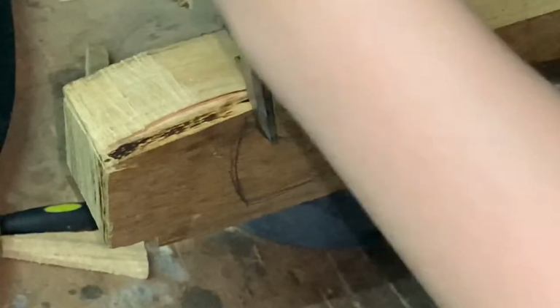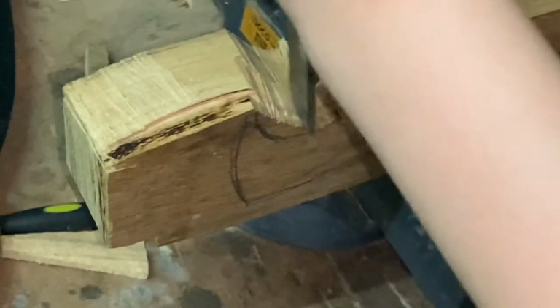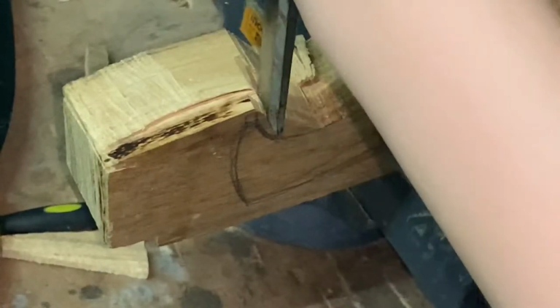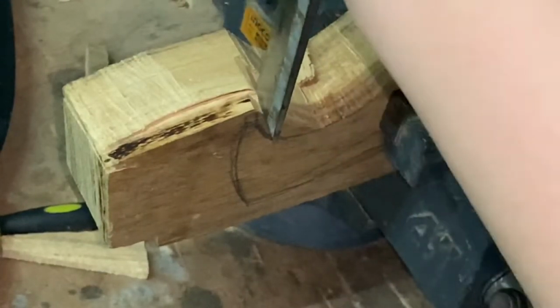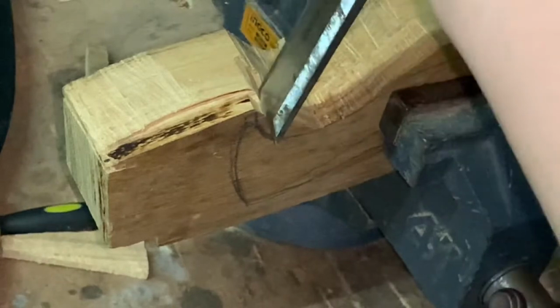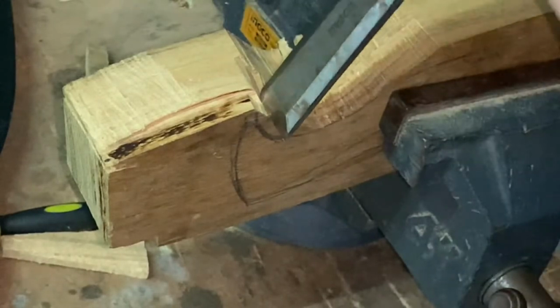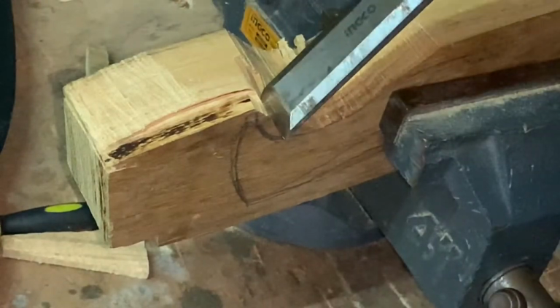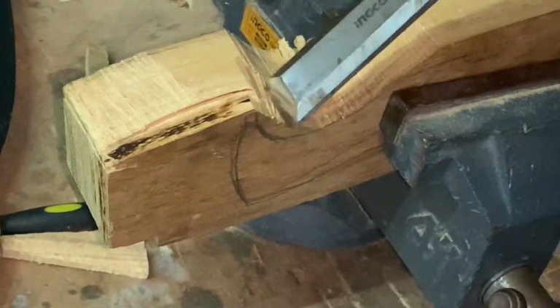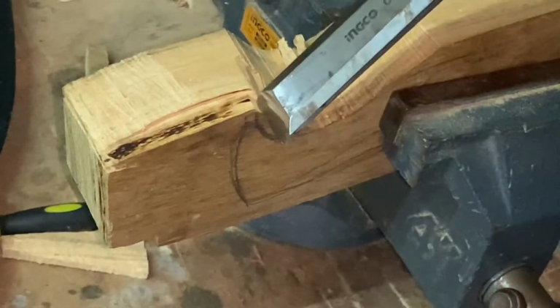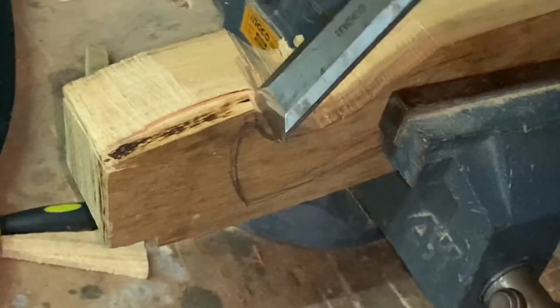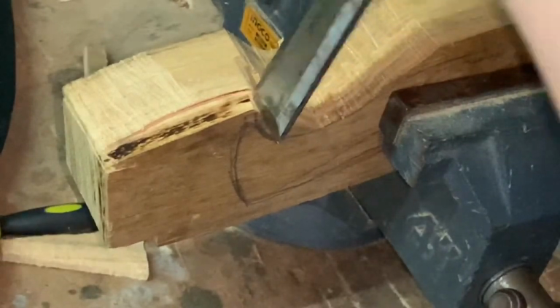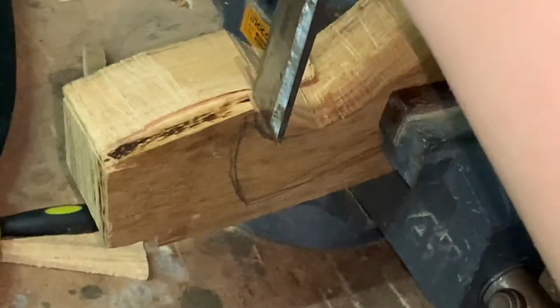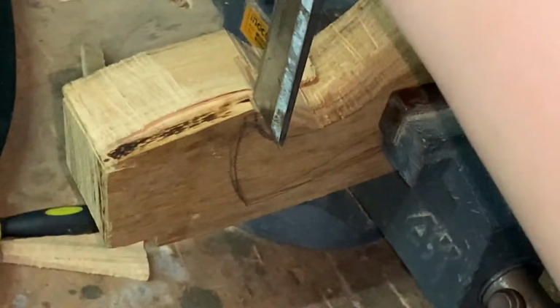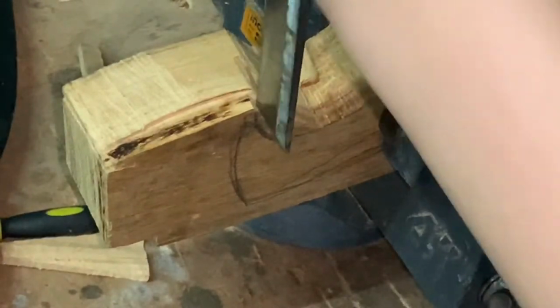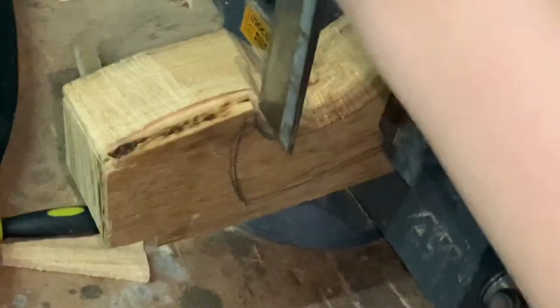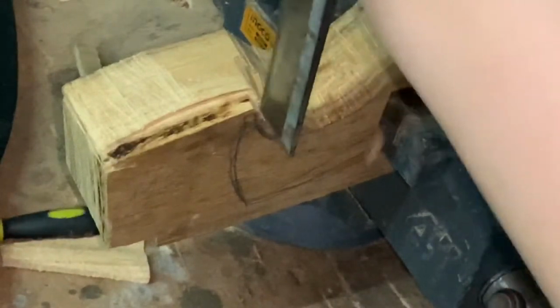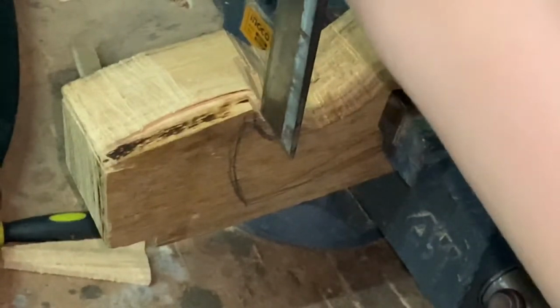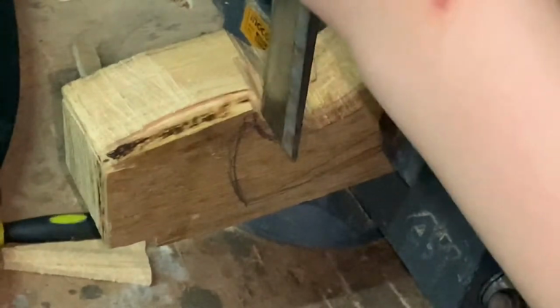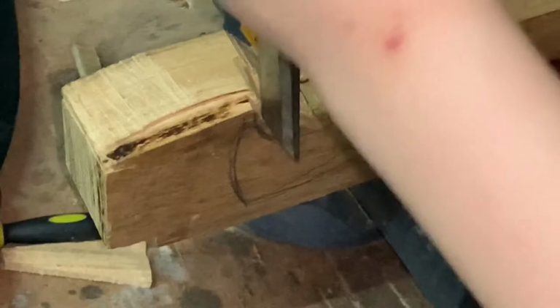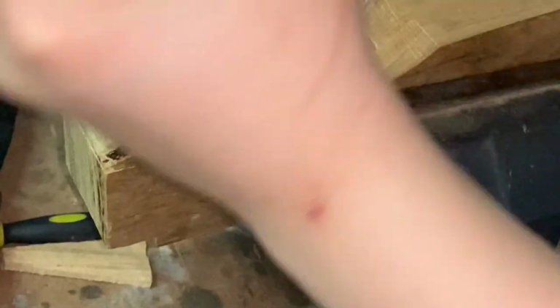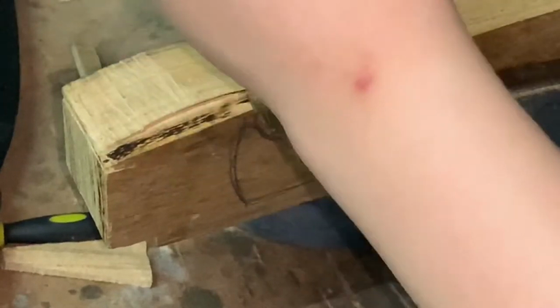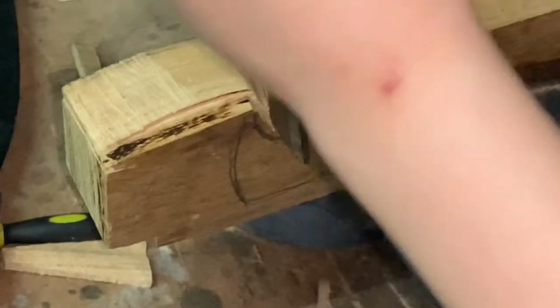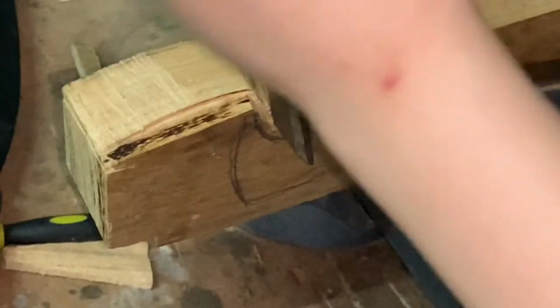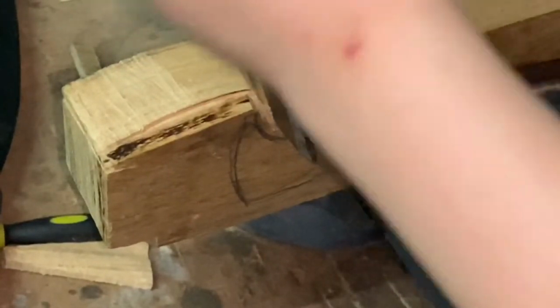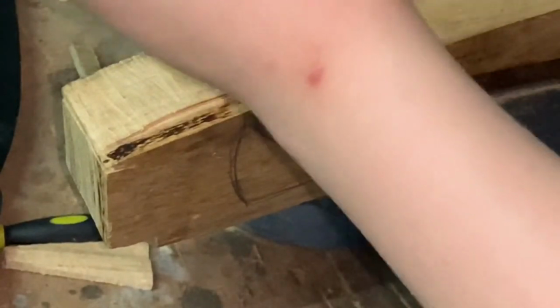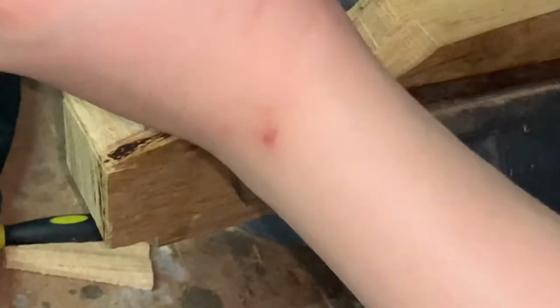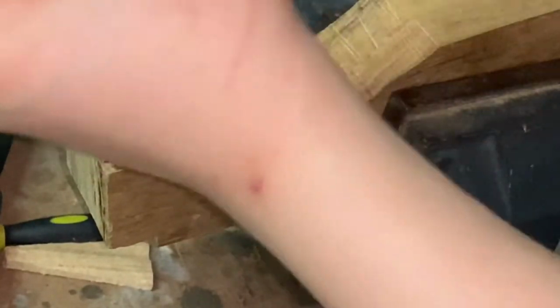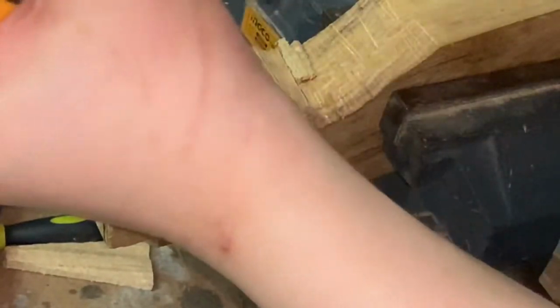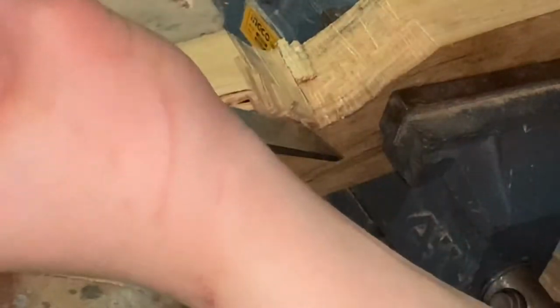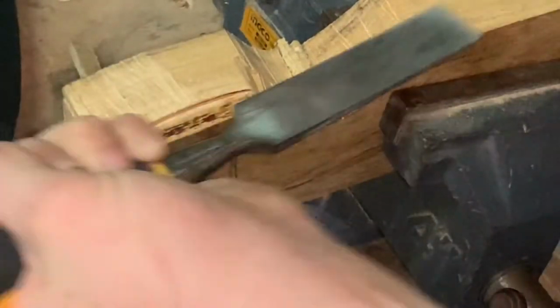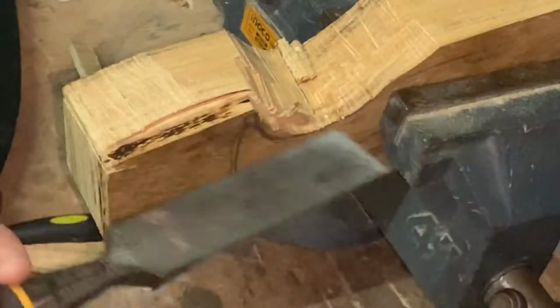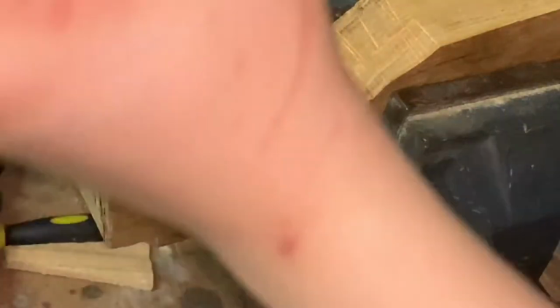Next, I'm going to get on to shaping the handle. If you still see this vise sometimes, it's because my wedge vise is too light-duty for heavy-duty work like this.